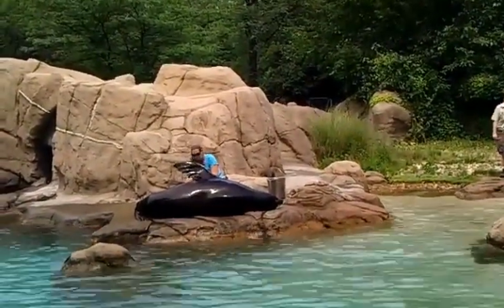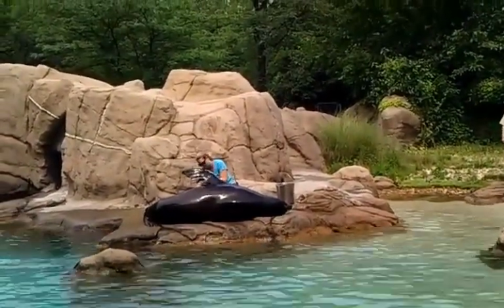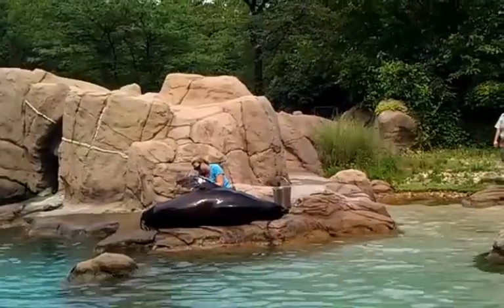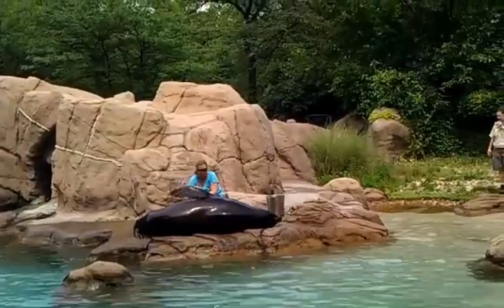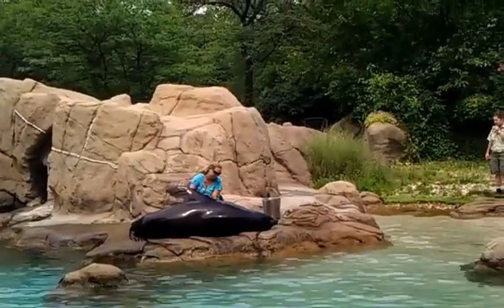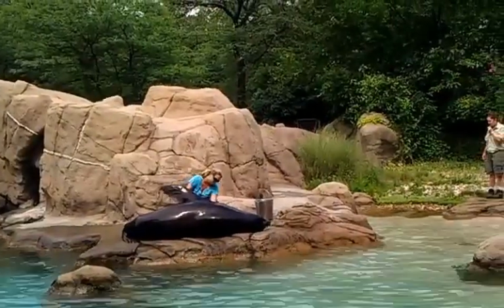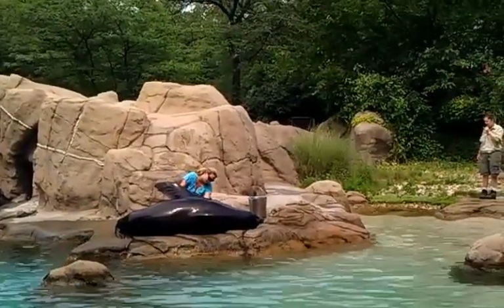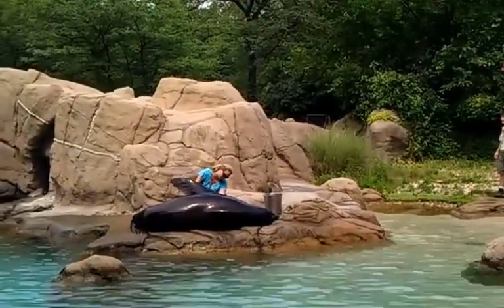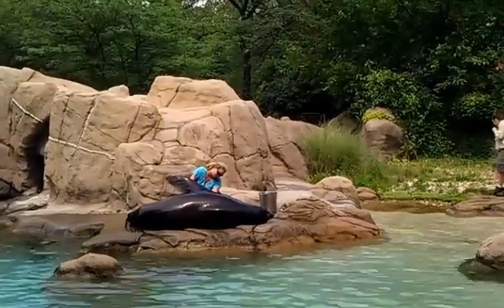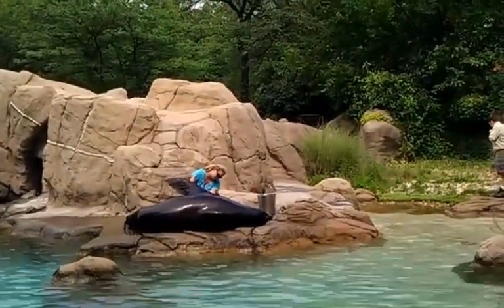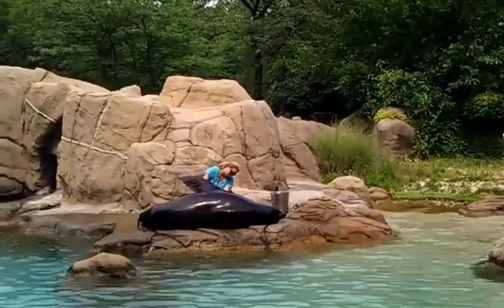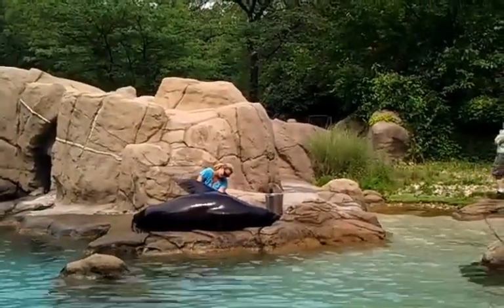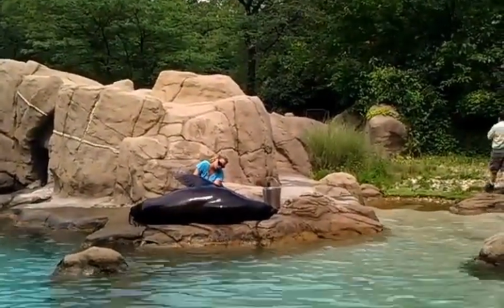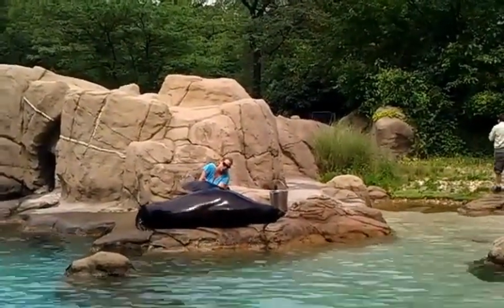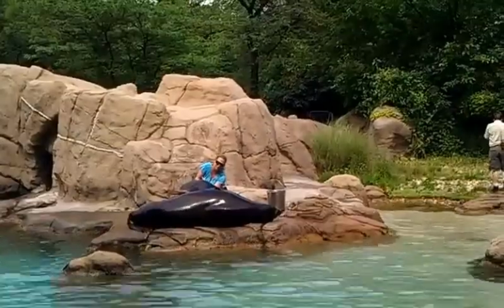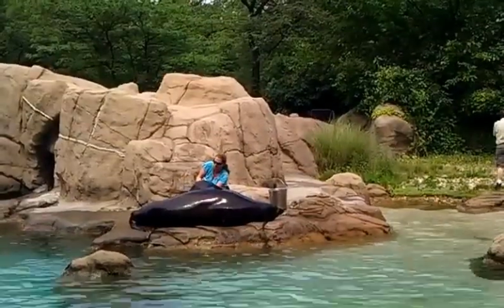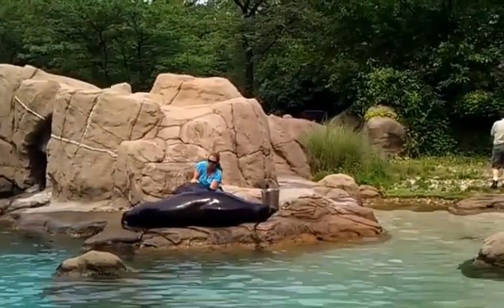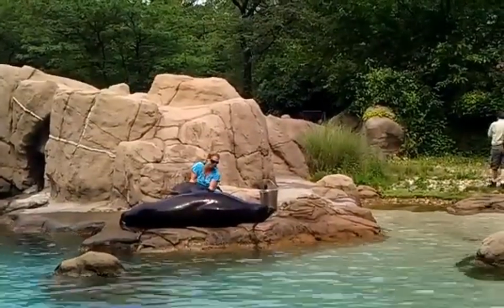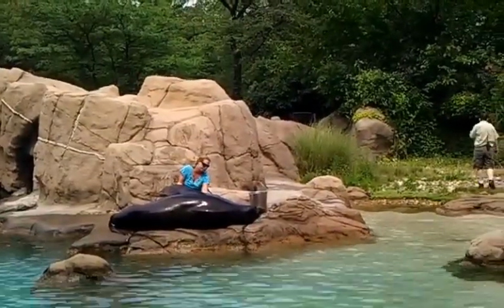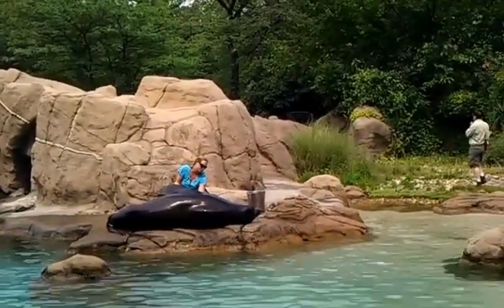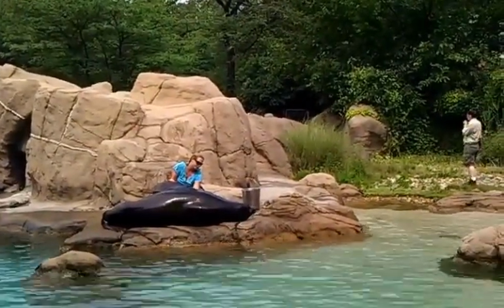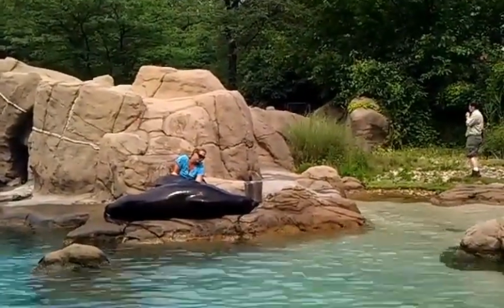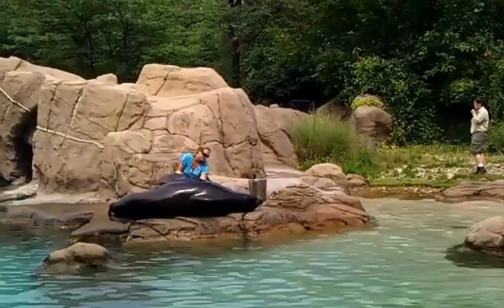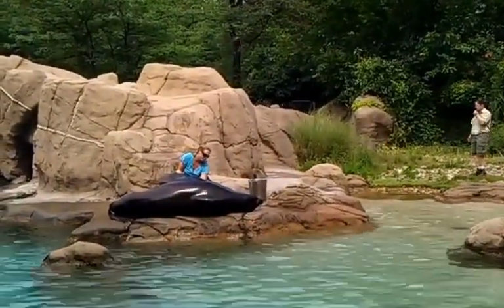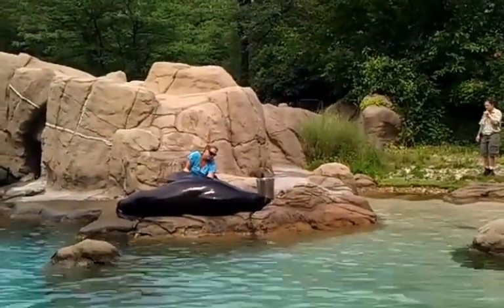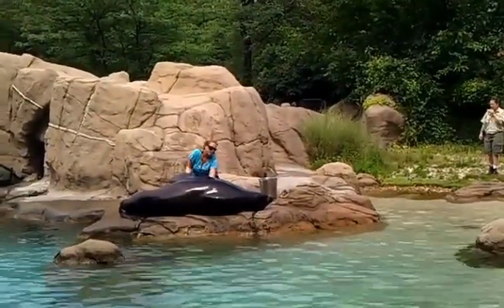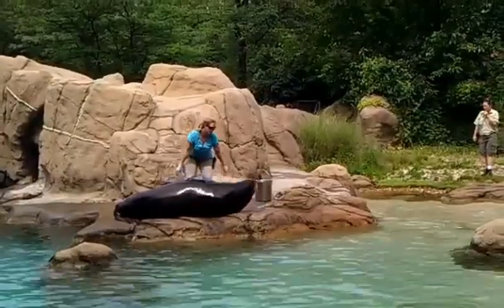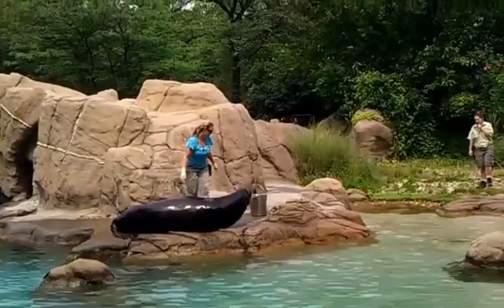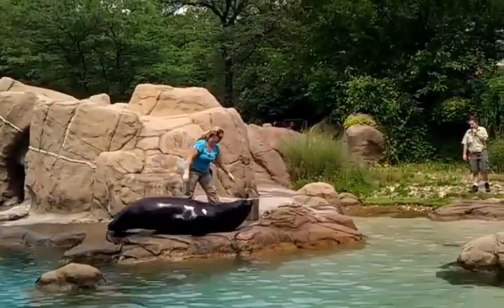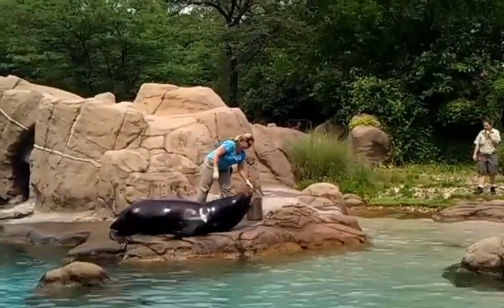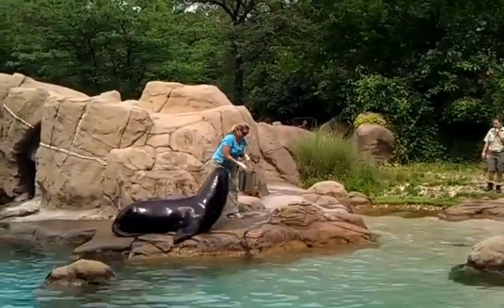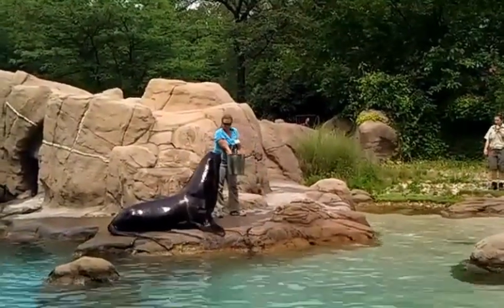You'll see some of the keepers working on tactiles for the animals. This allows us to touch them on a regular basis so that we can check for any lumps, scrapes, or bumps. That's a wonderful husbandry tool.